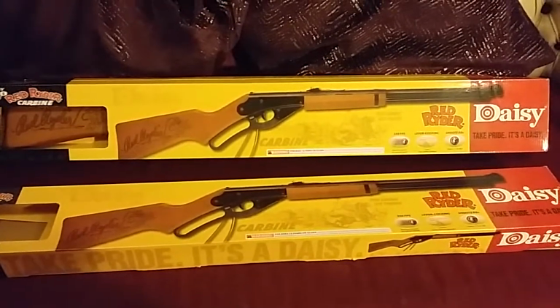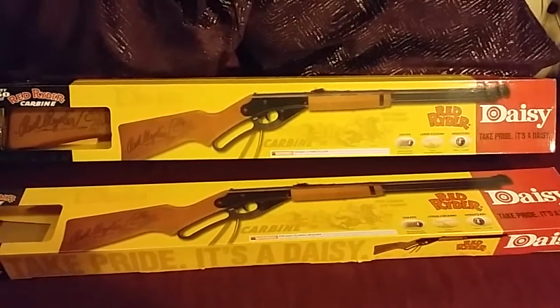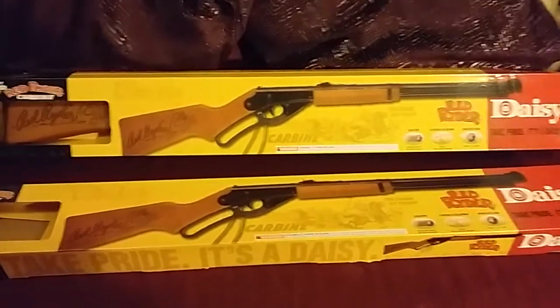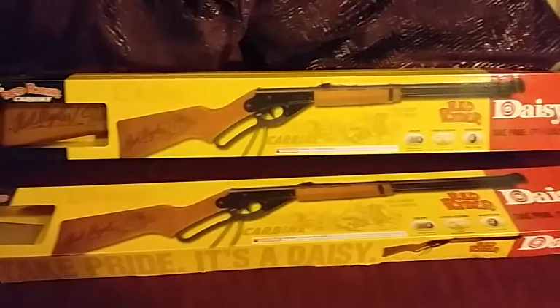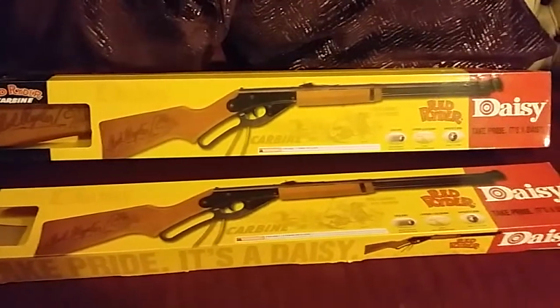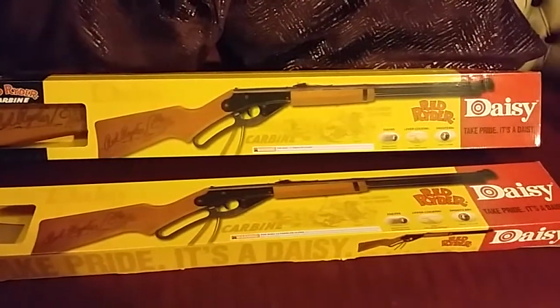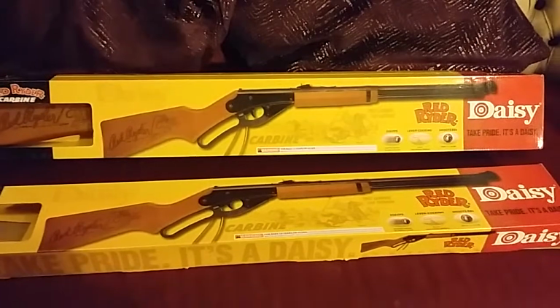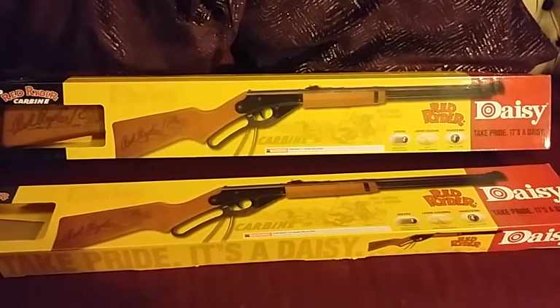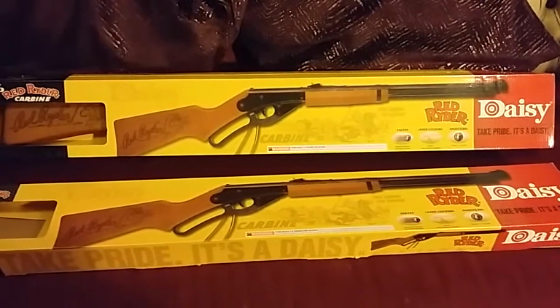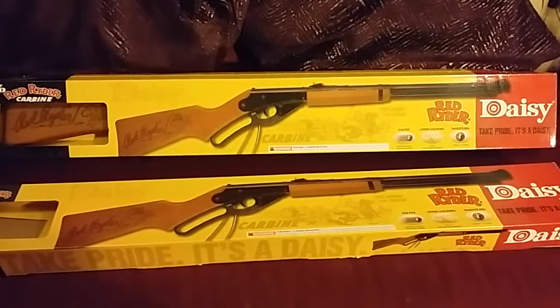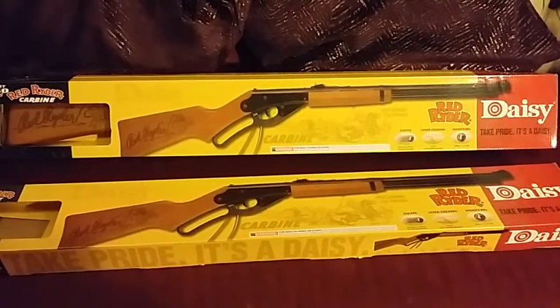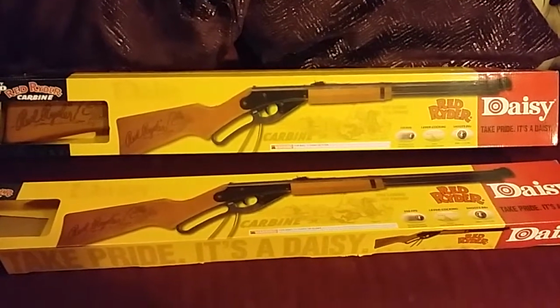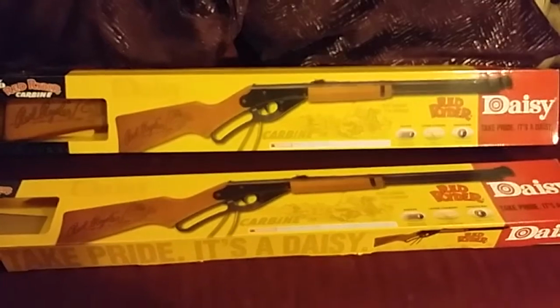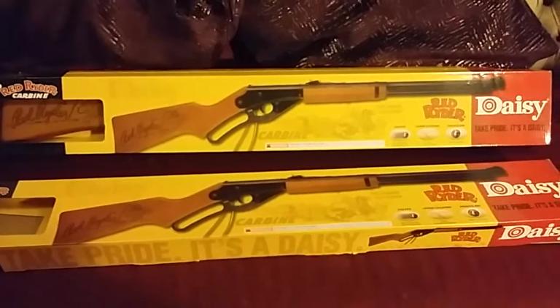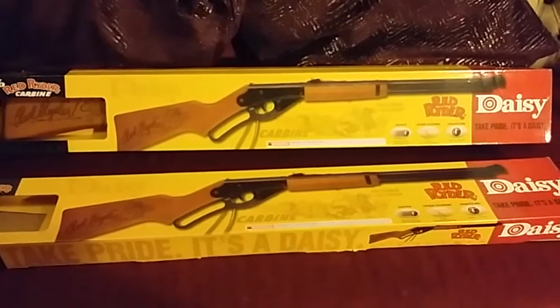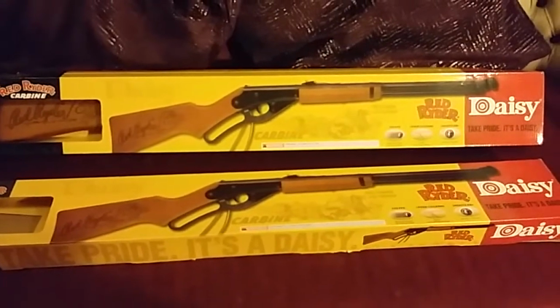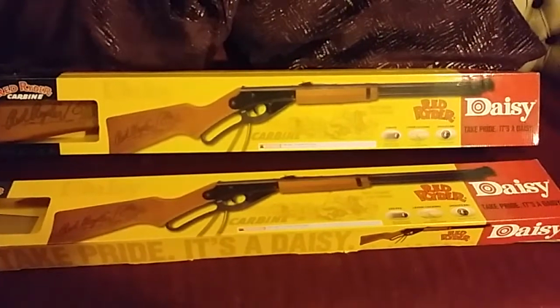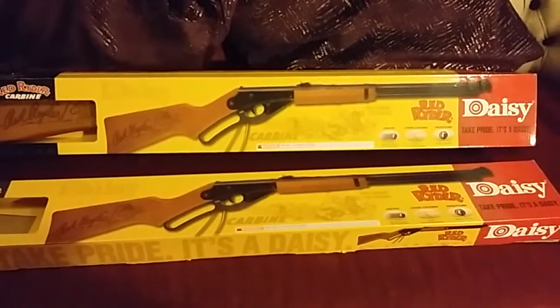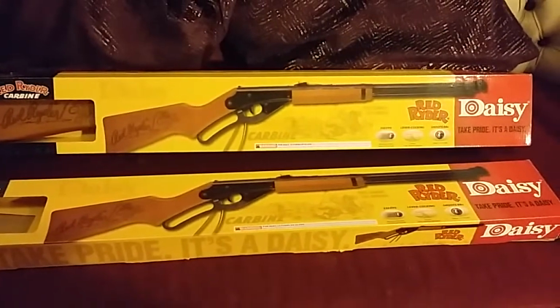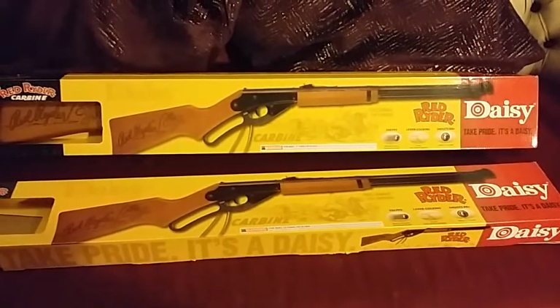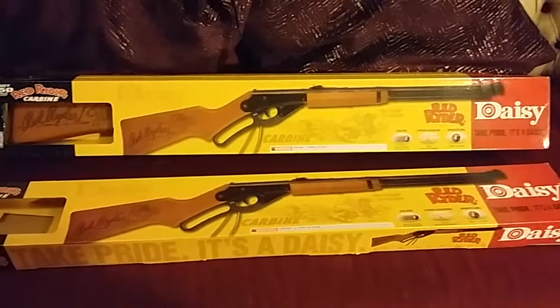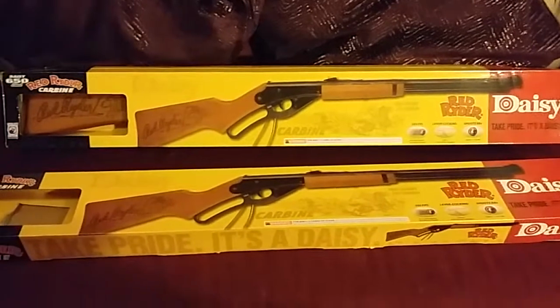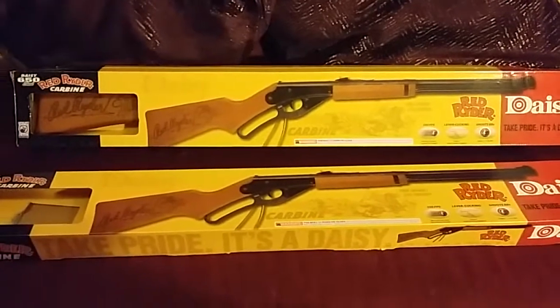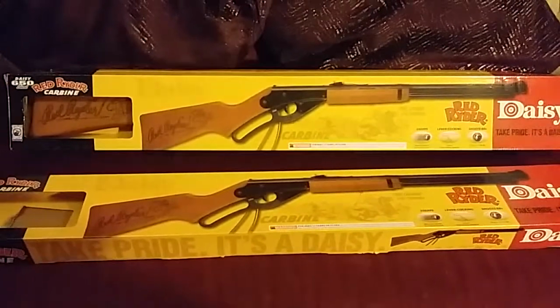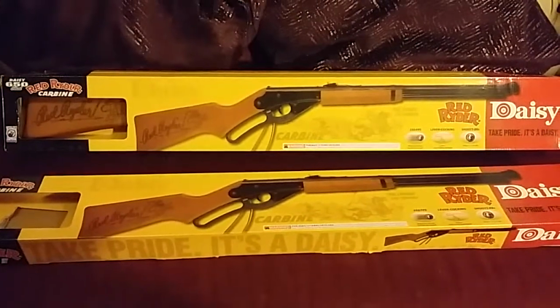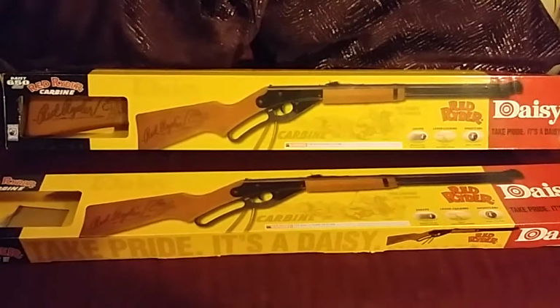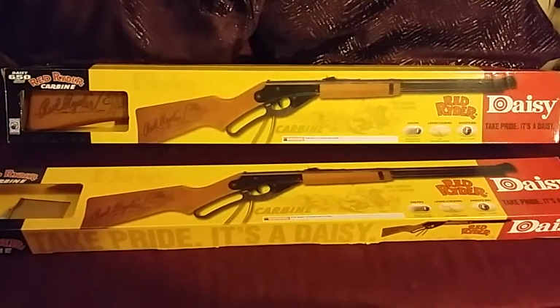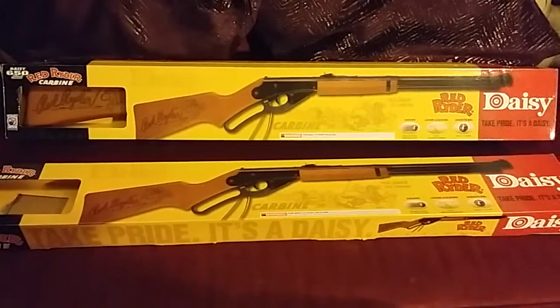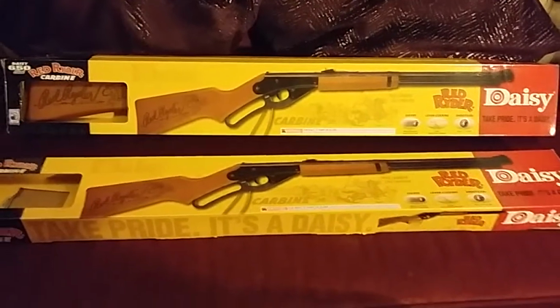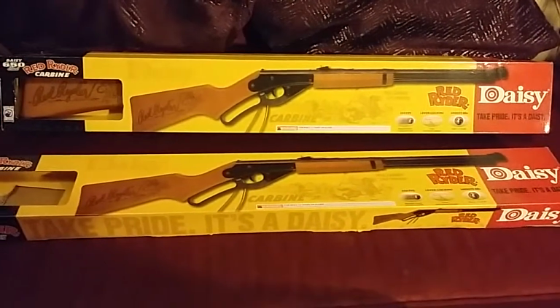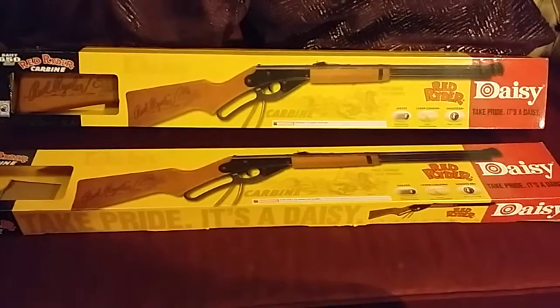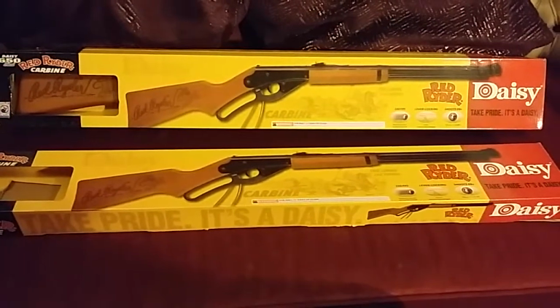I used to have one of these guns as a kid and getting it back is very nostalgic. I know it's more of an American thing, so I suppose I was one of the lucky ones who managed to have one of these when they were a kid.